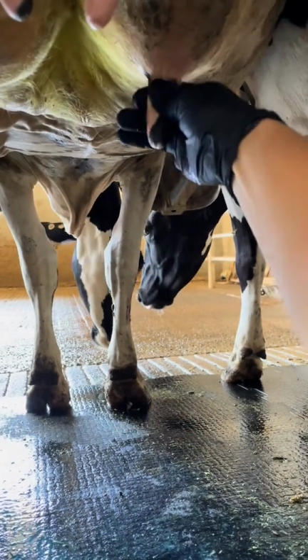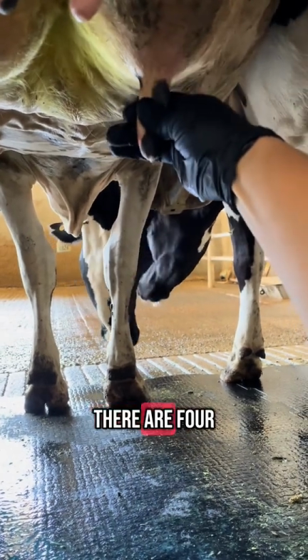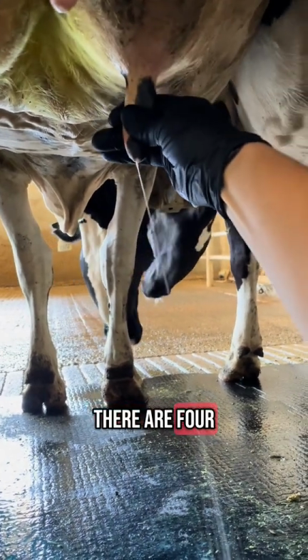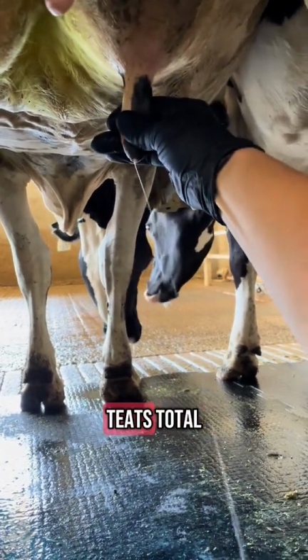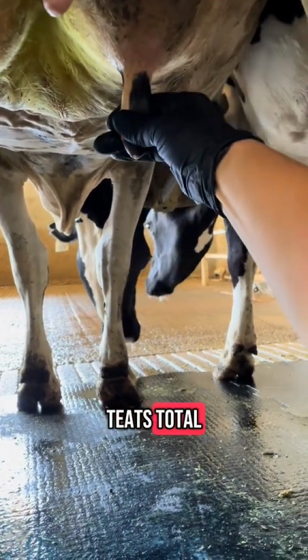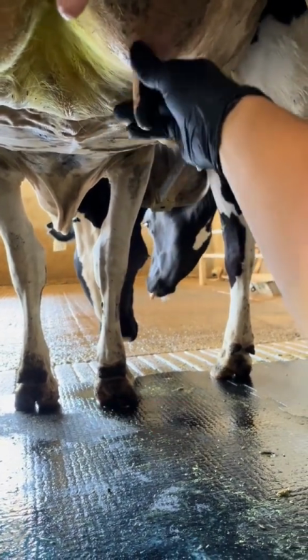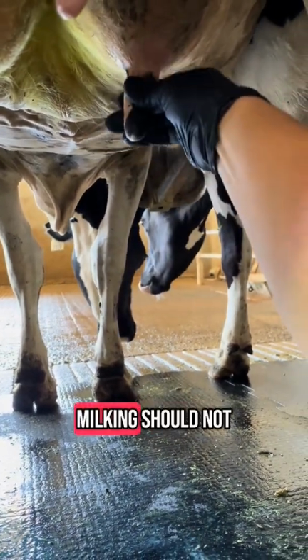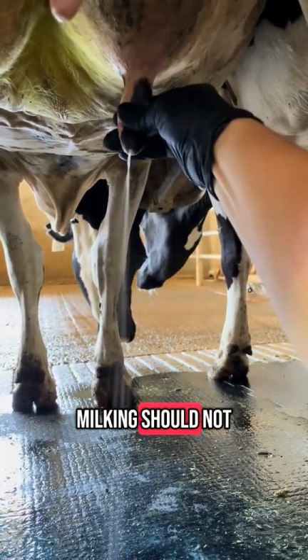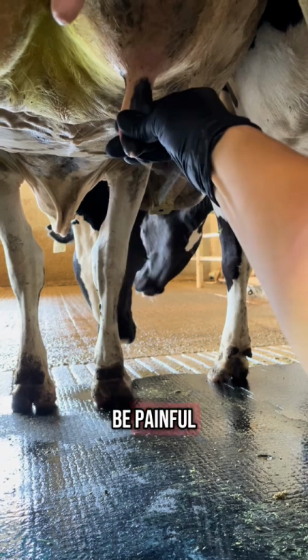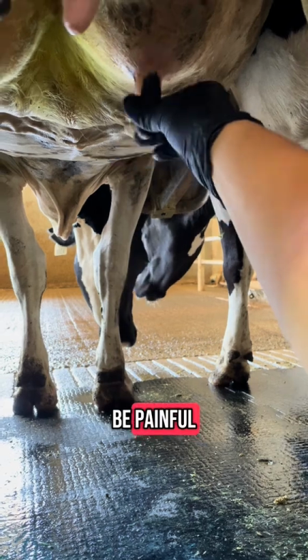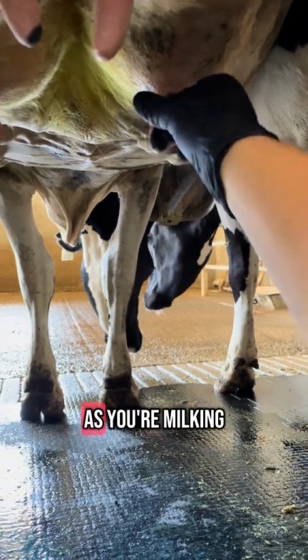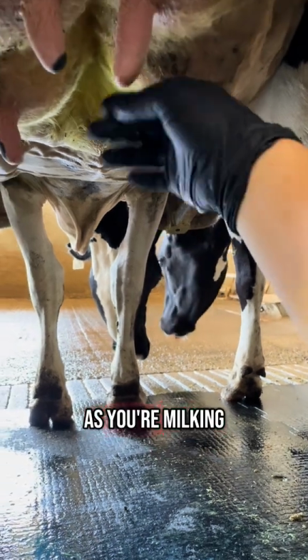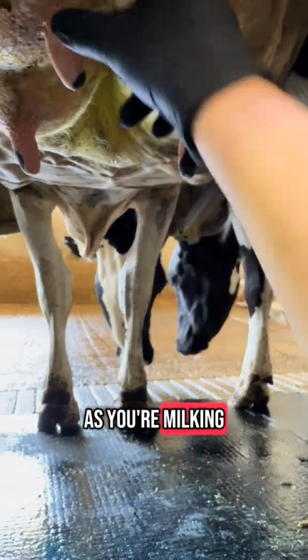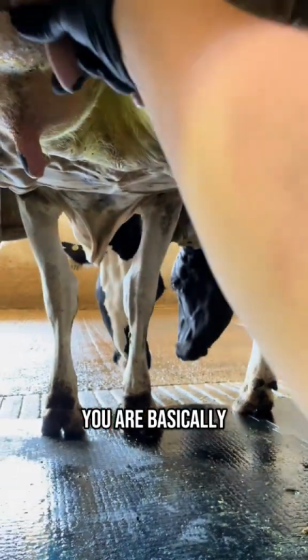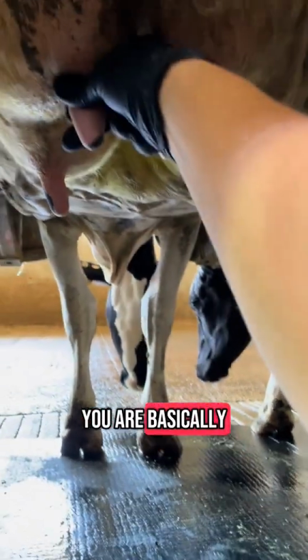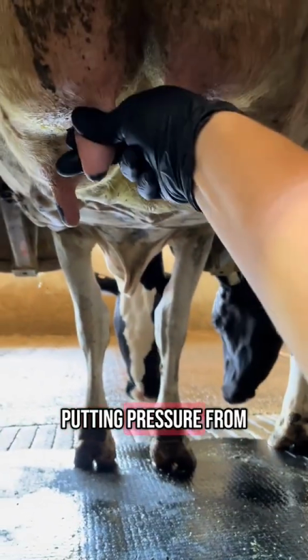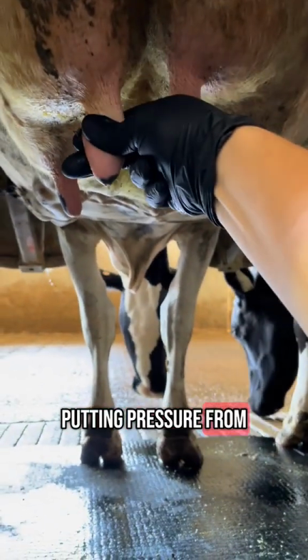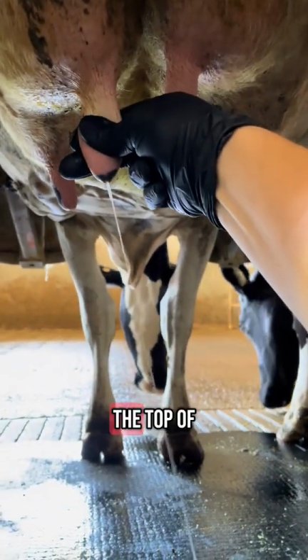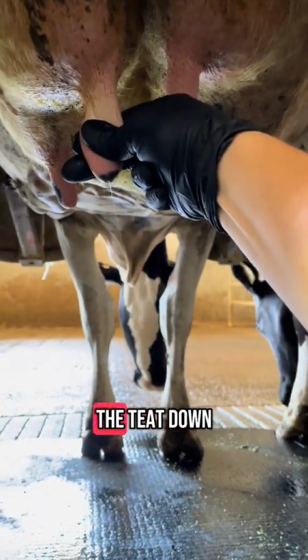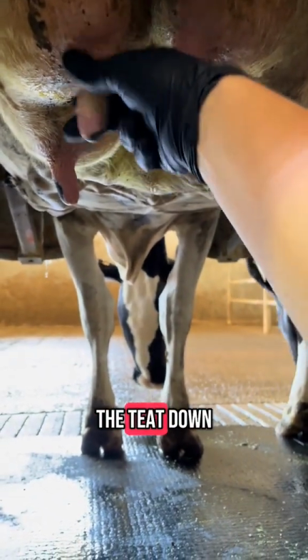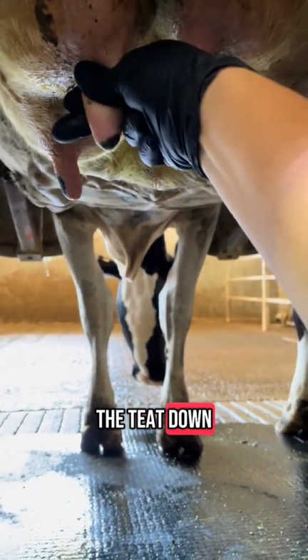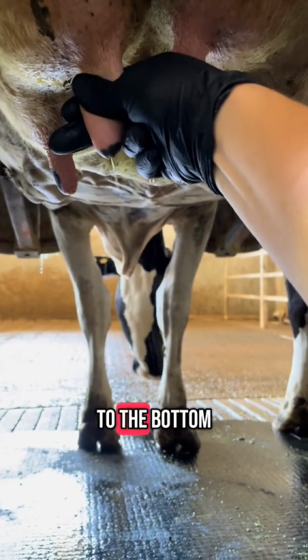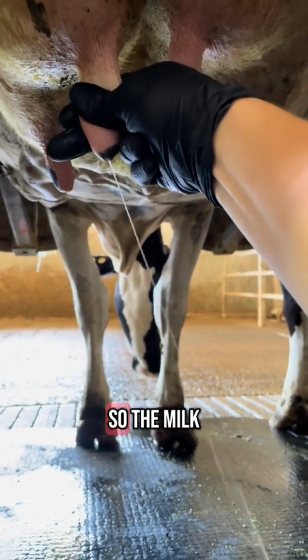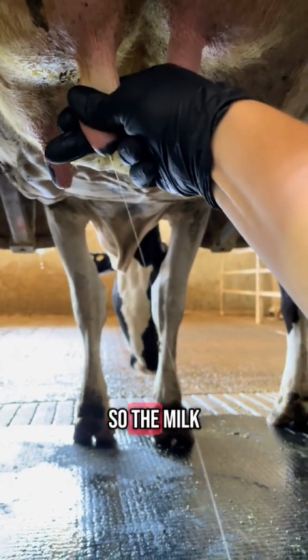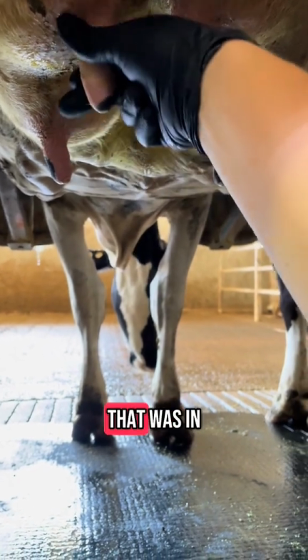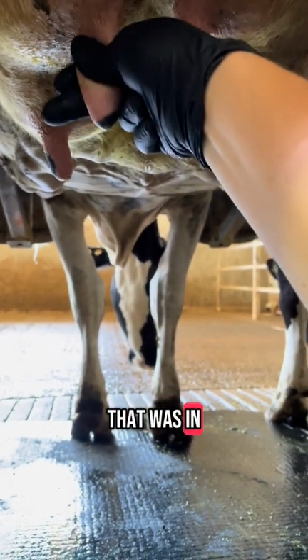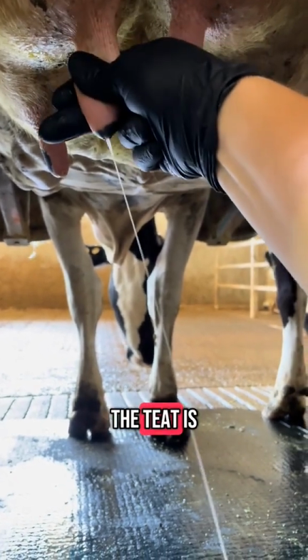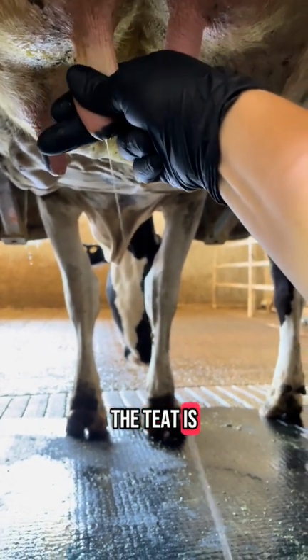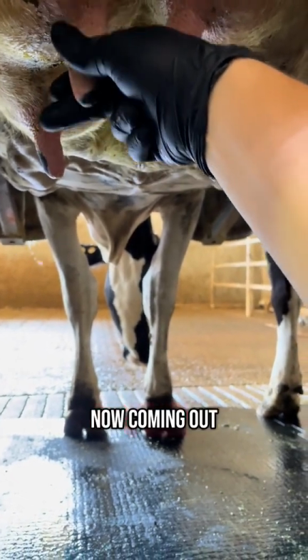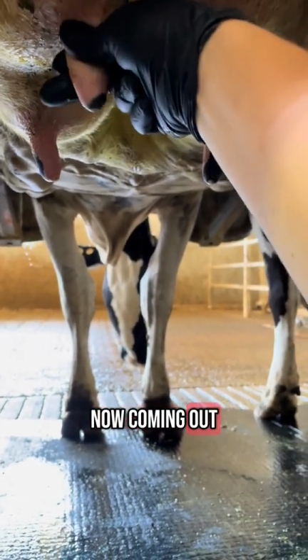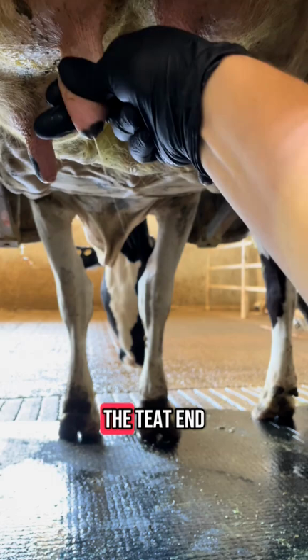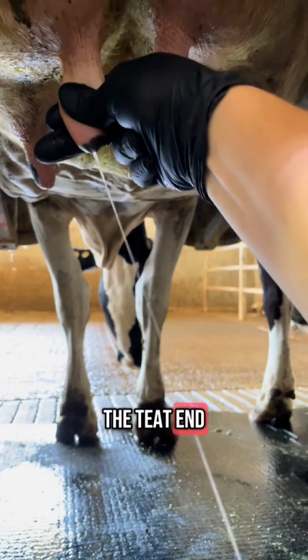There are four teats total. Milking should not be painful. As you are milking, you are basically putting pressure from the top of the teat down to the bottom, so the milk that was in the teat is now coming out the teat end.